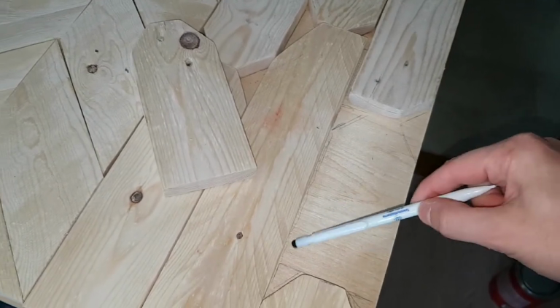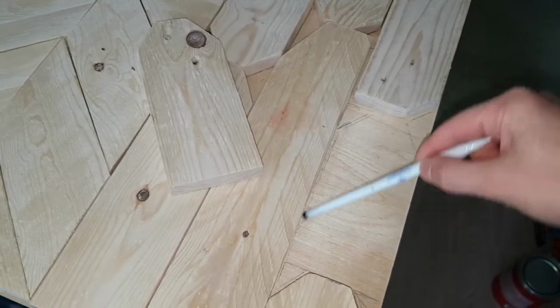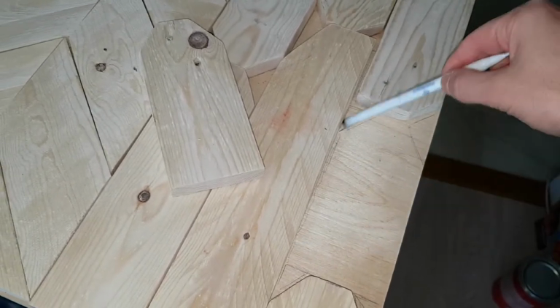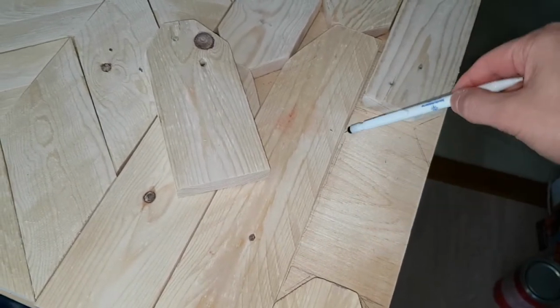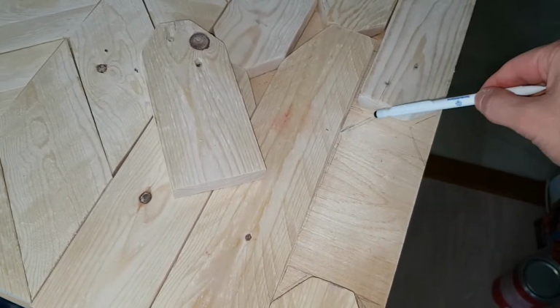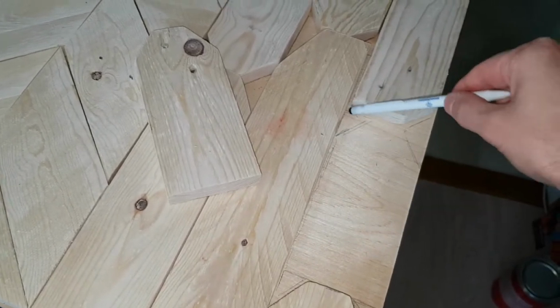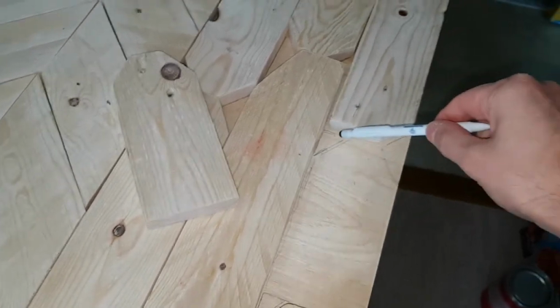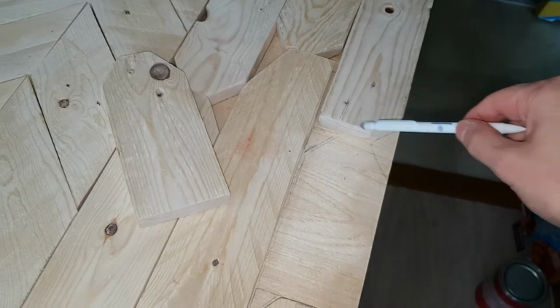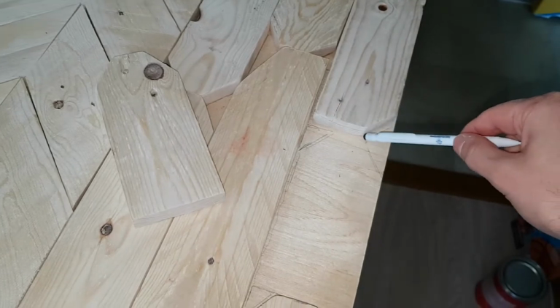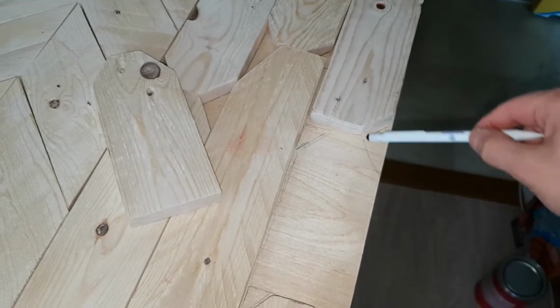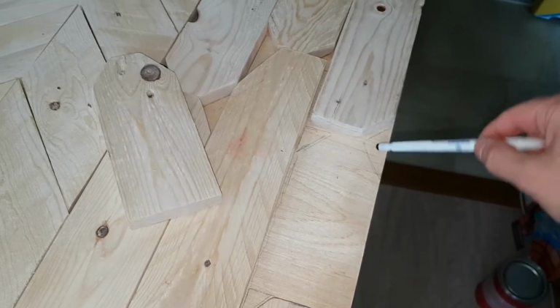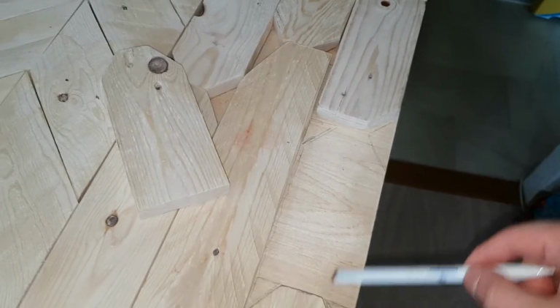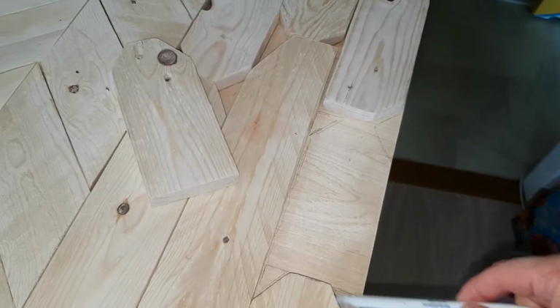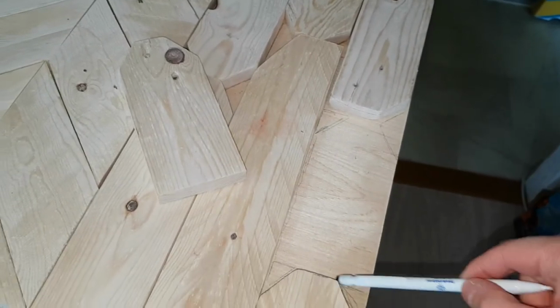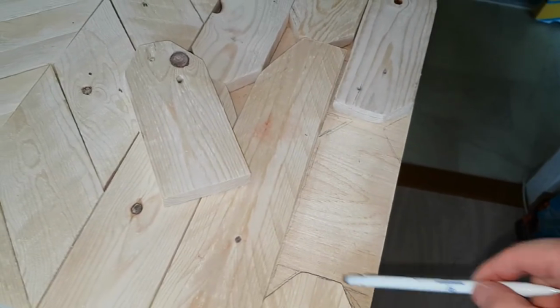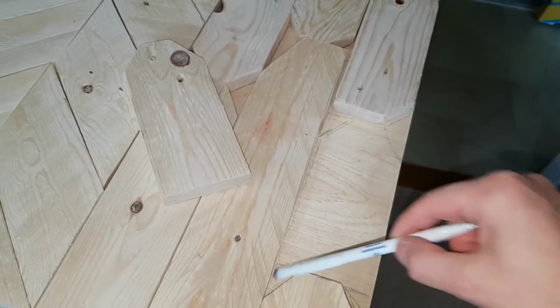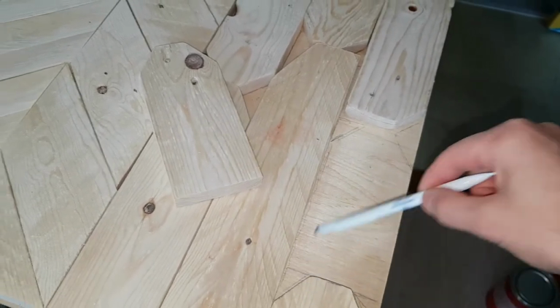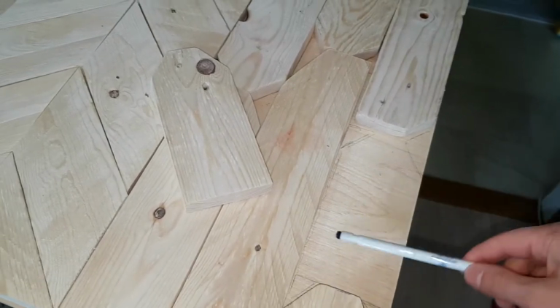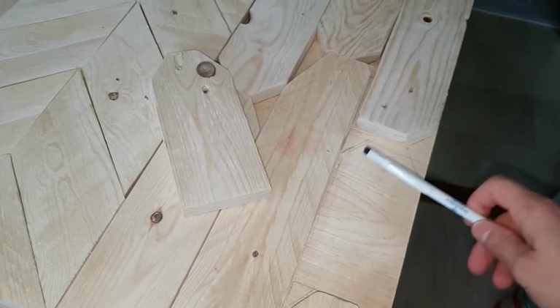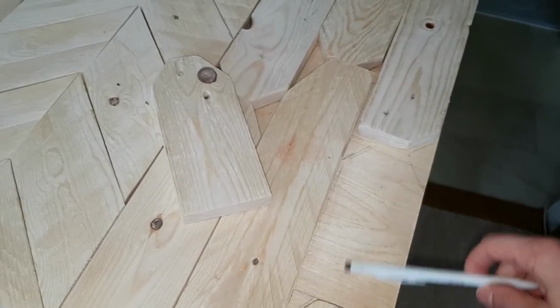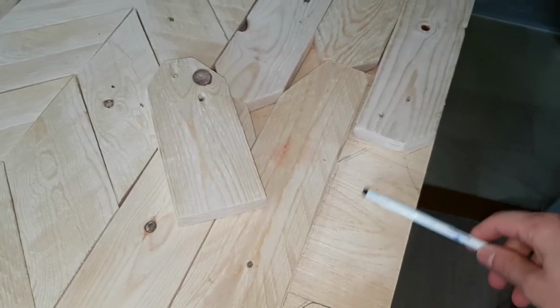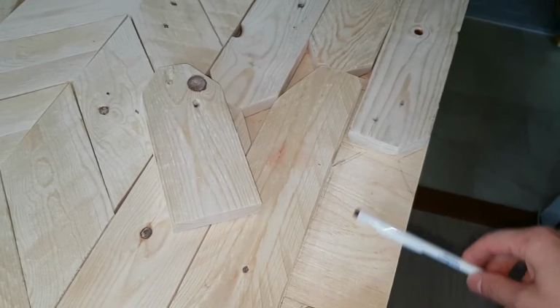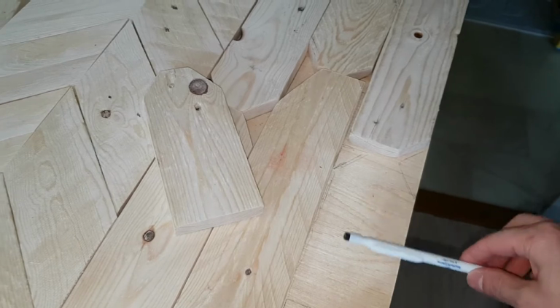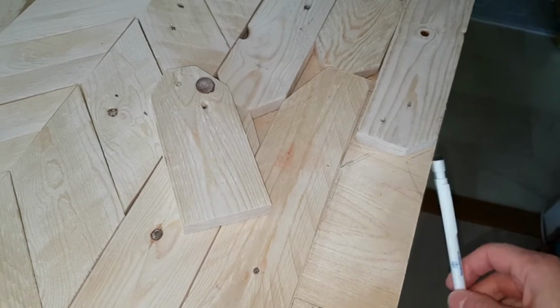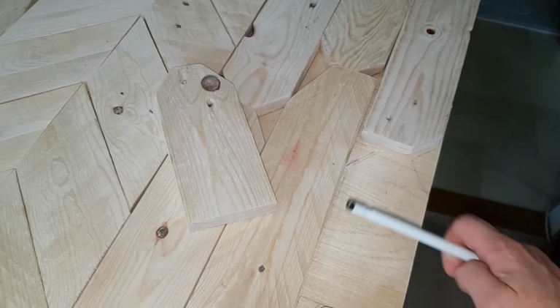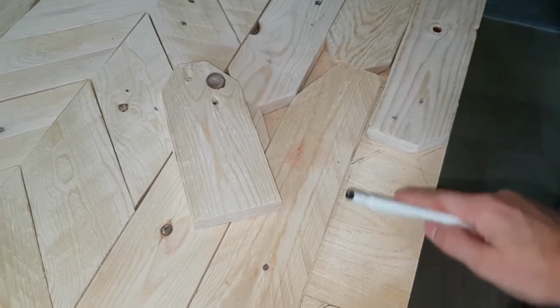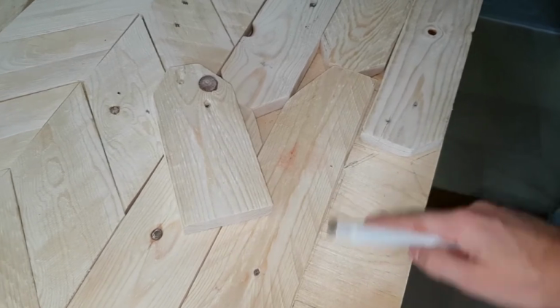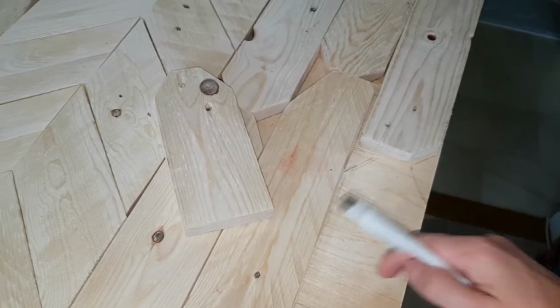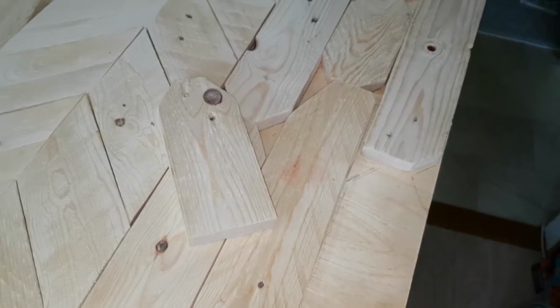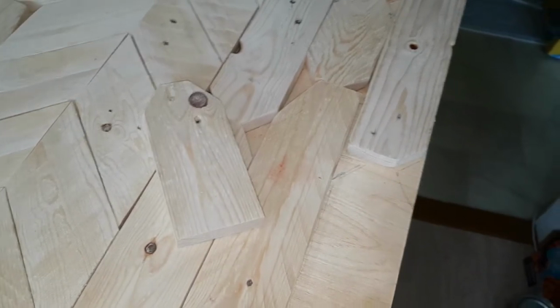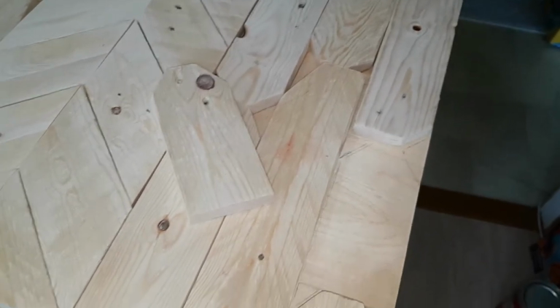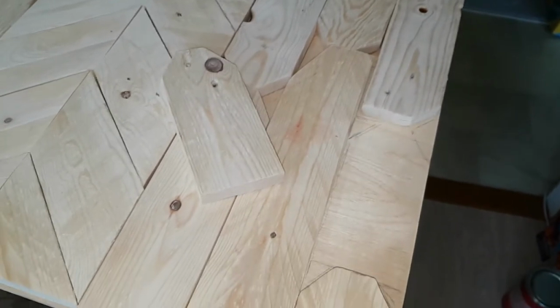So I'll probably just paint along here, and keep the wood prepared for gluing.